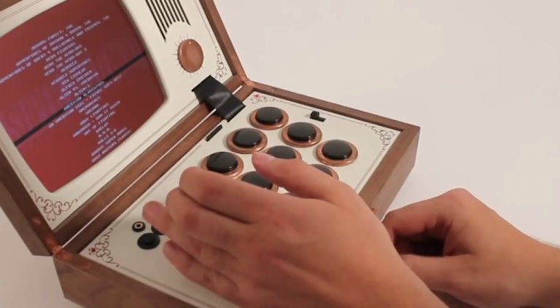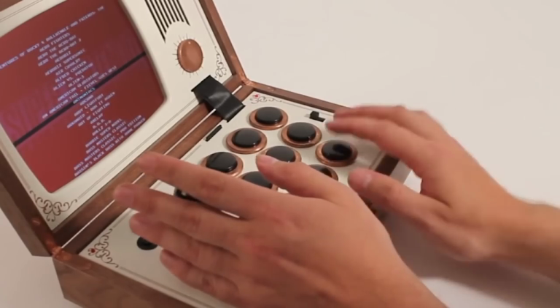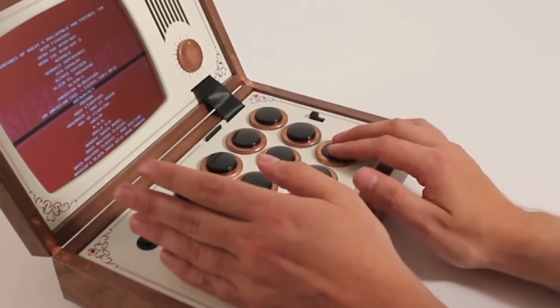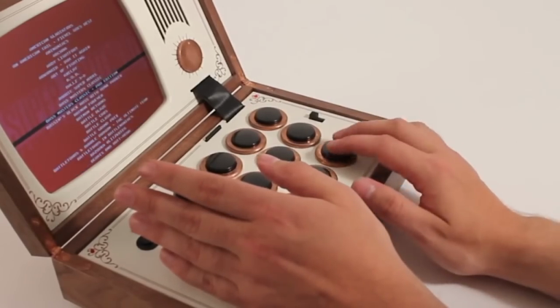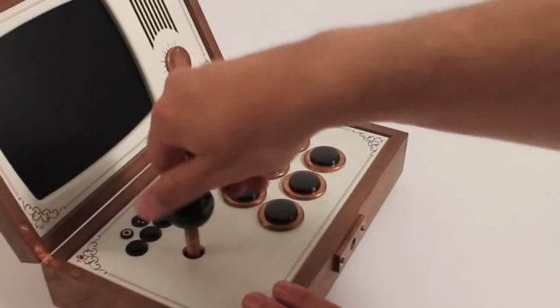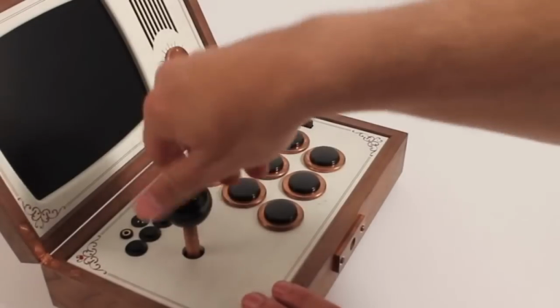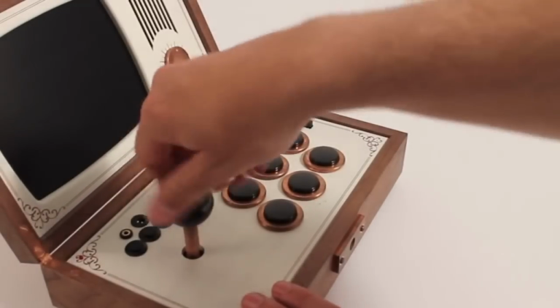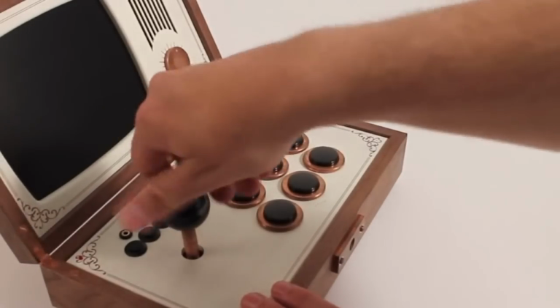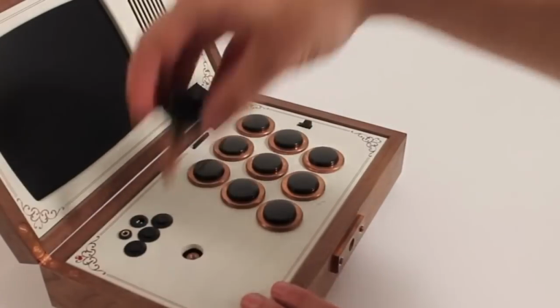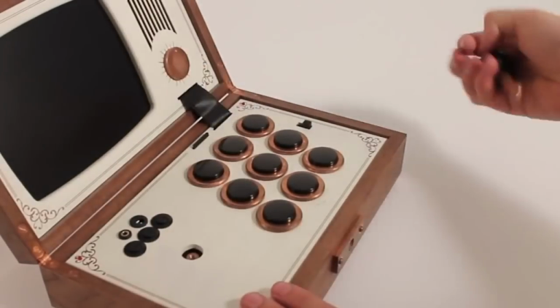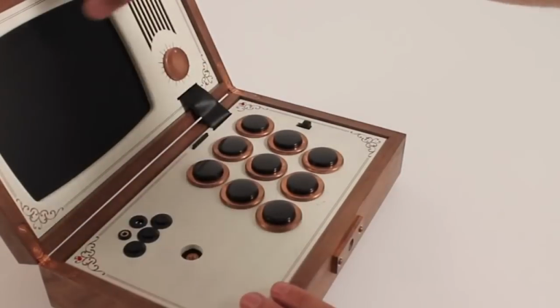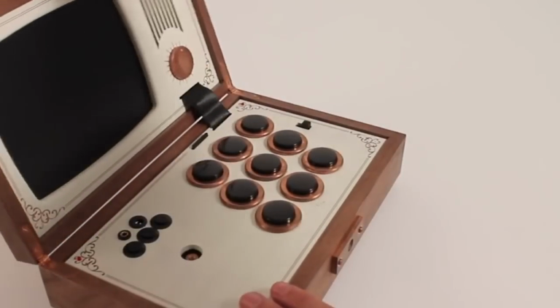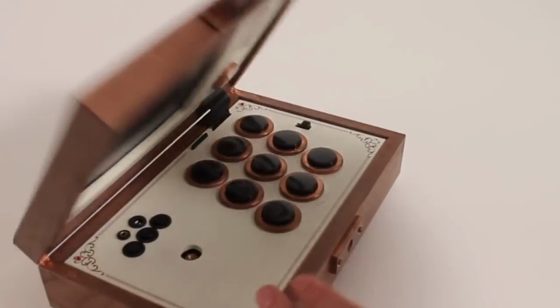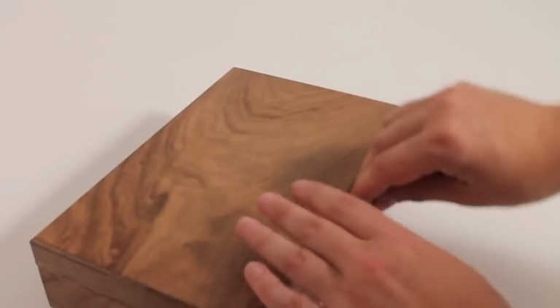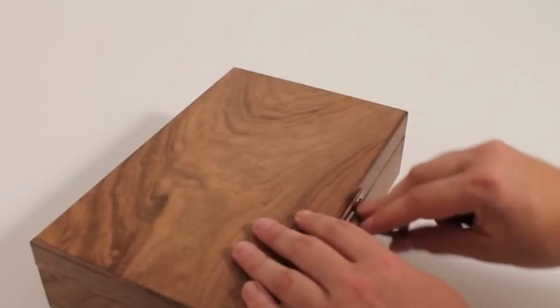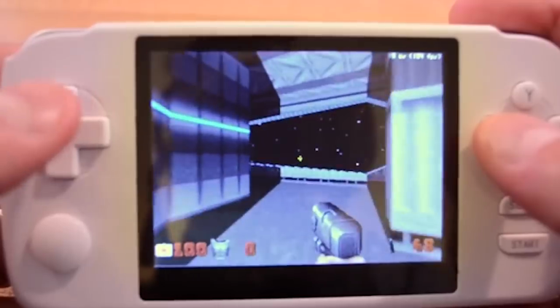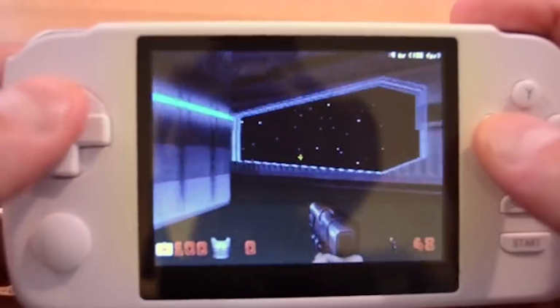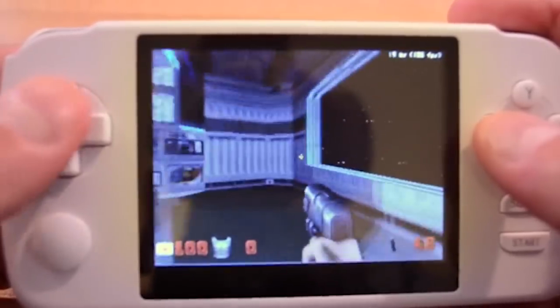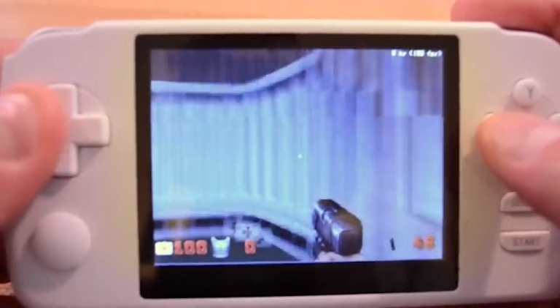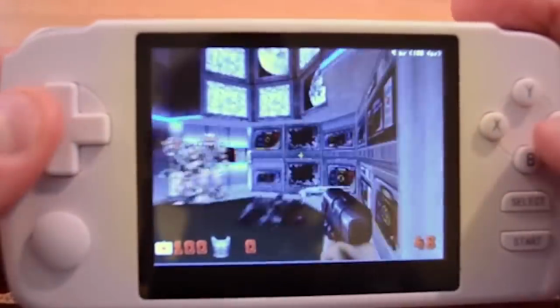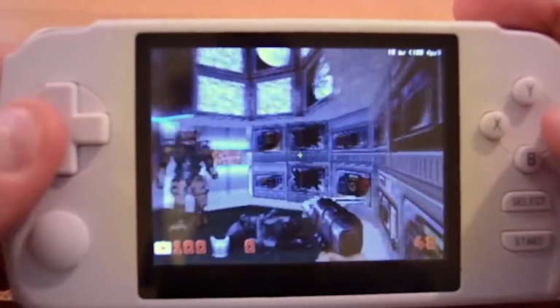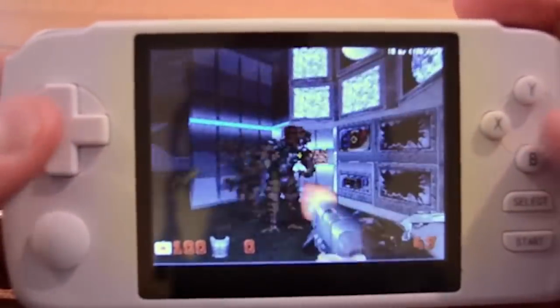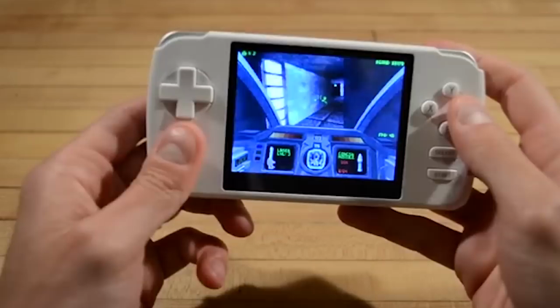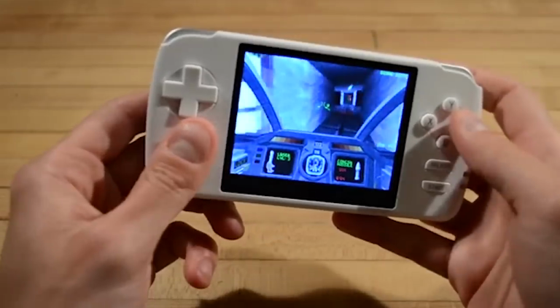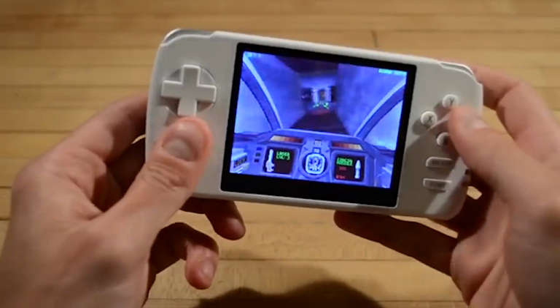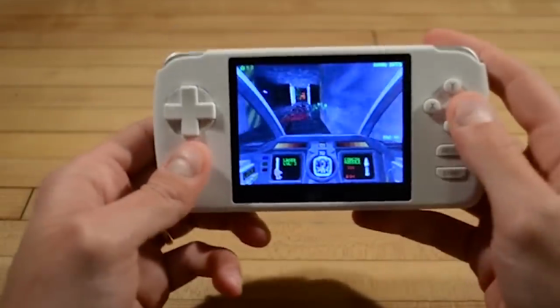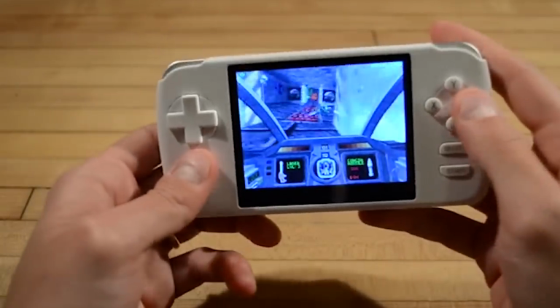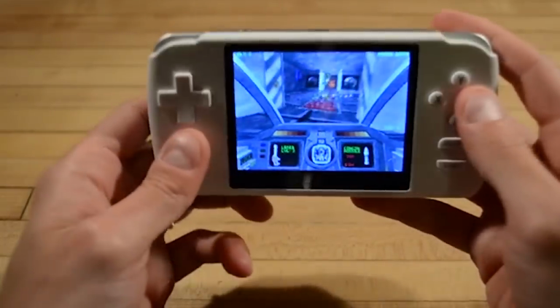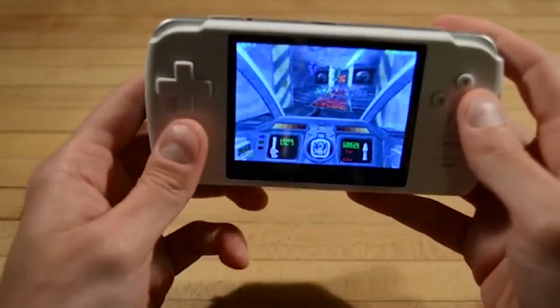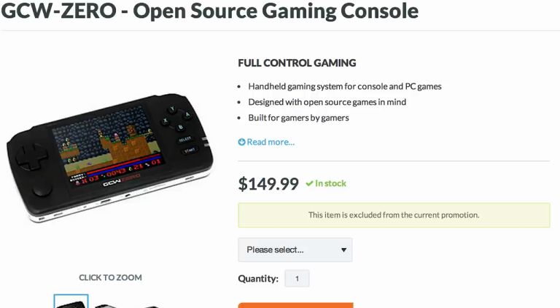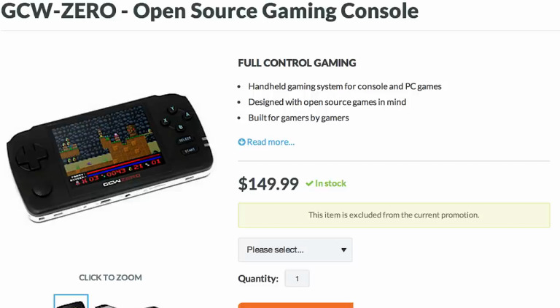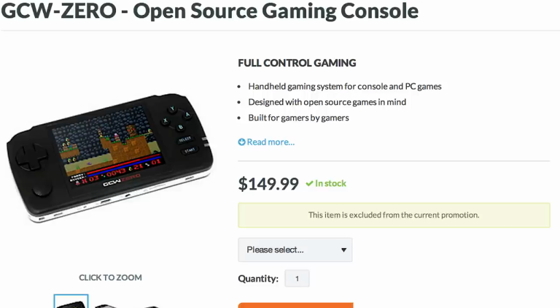If you don't feel like spending the equivalent of 2,367 Doritos Locos Tacos on a handheld then try the GCW Zero — an open source console that can emulate multiple systems or can be used to create your own games.